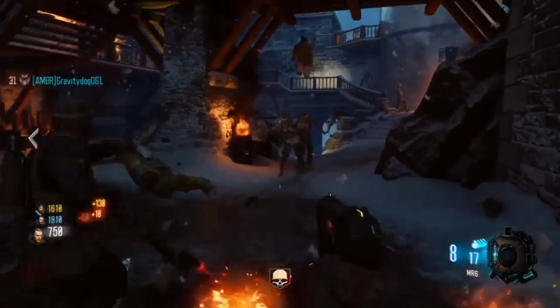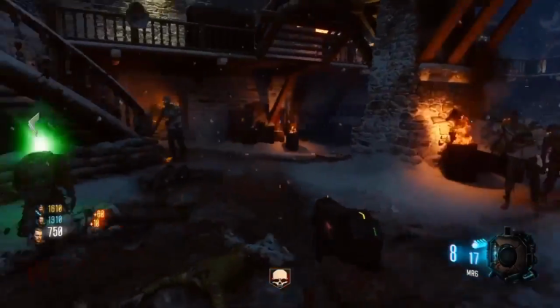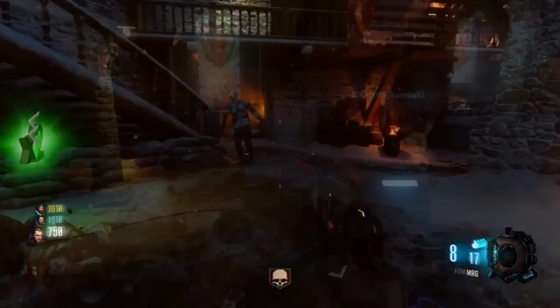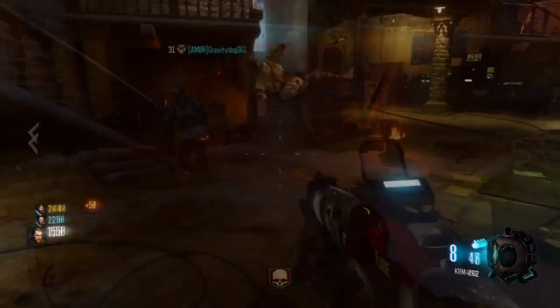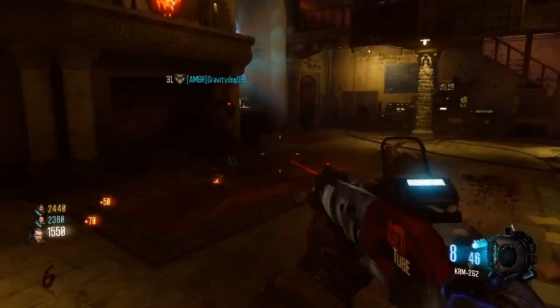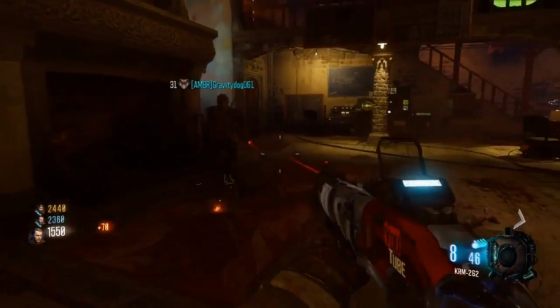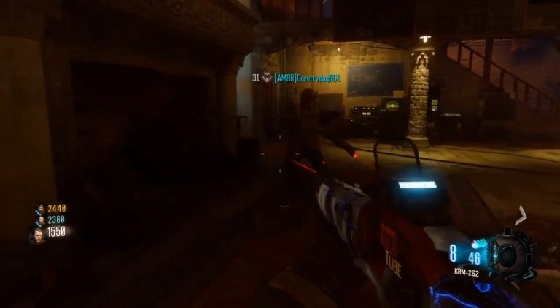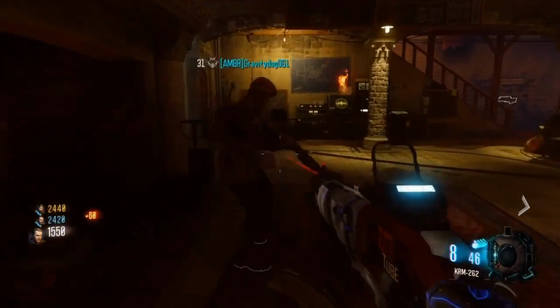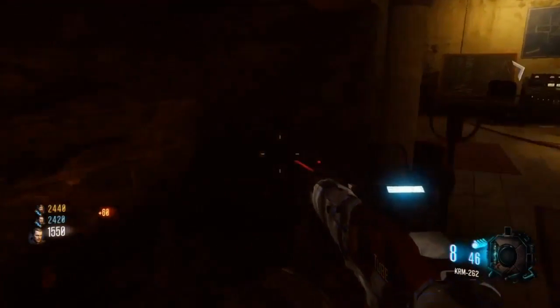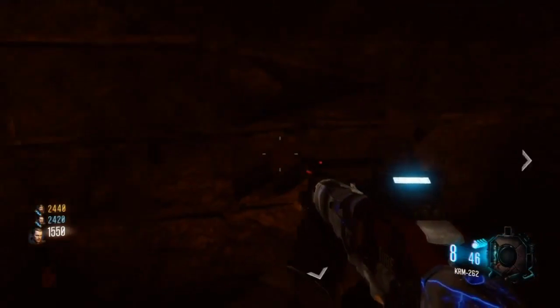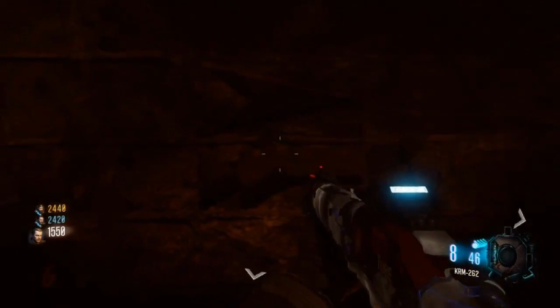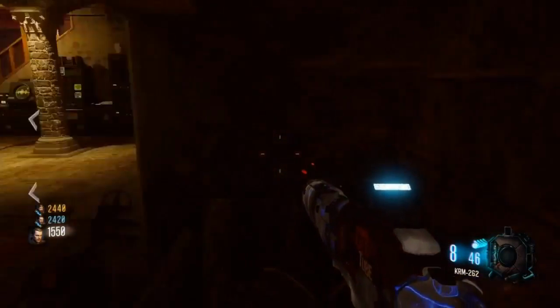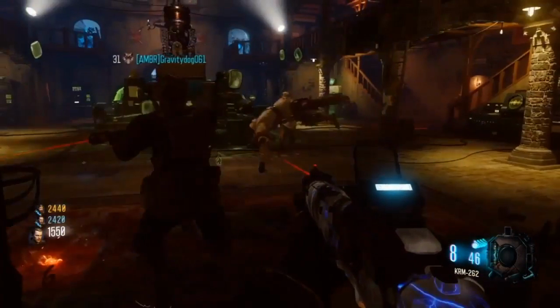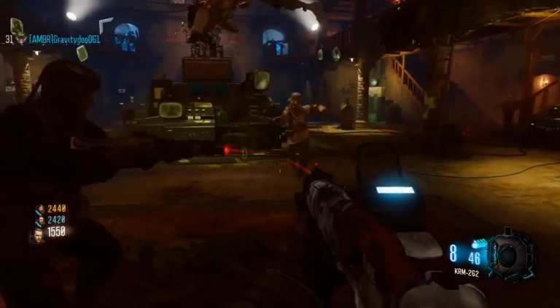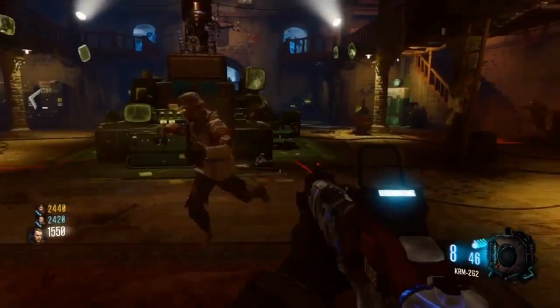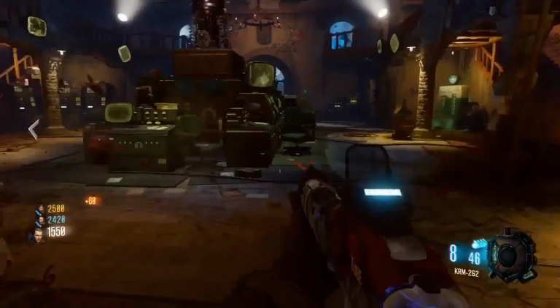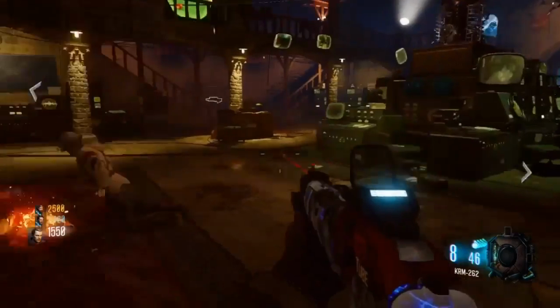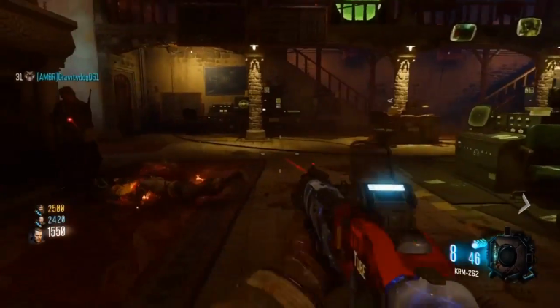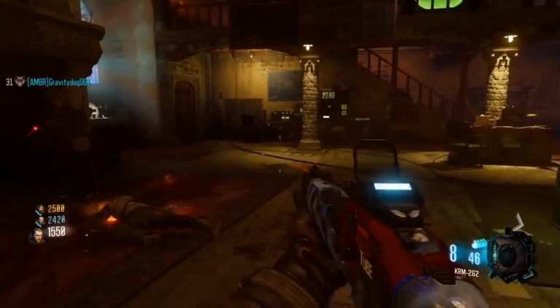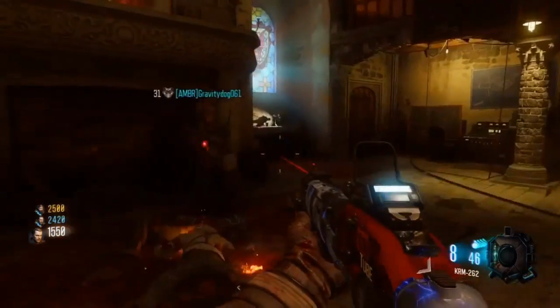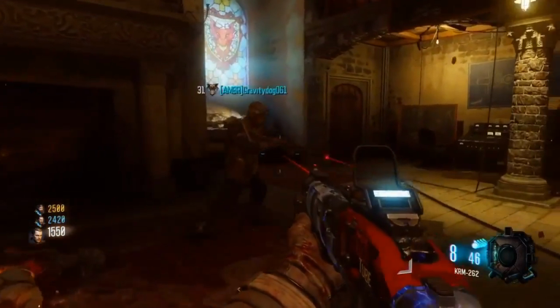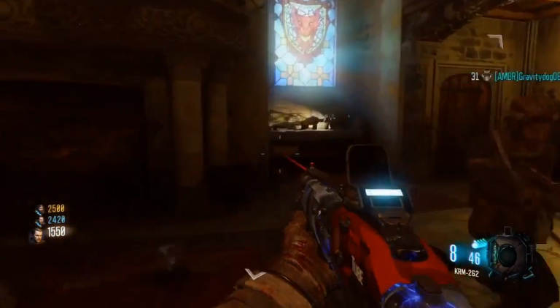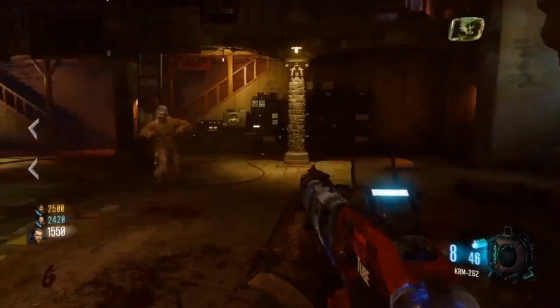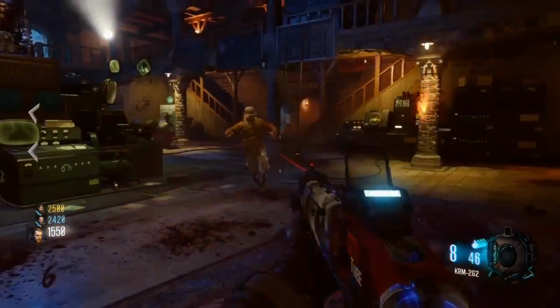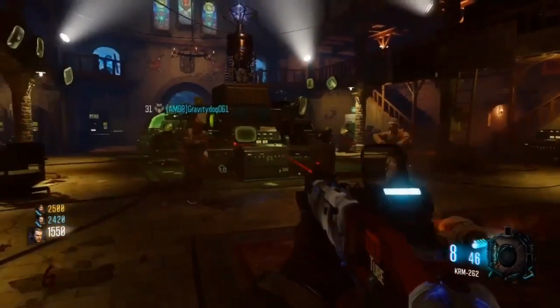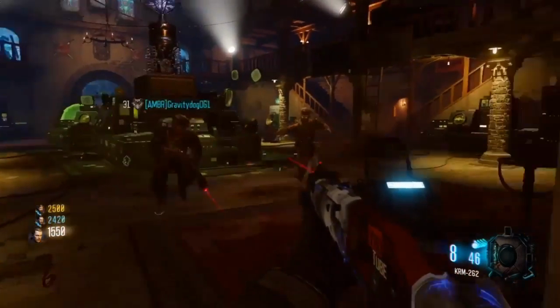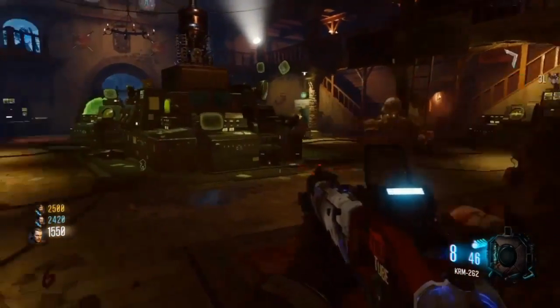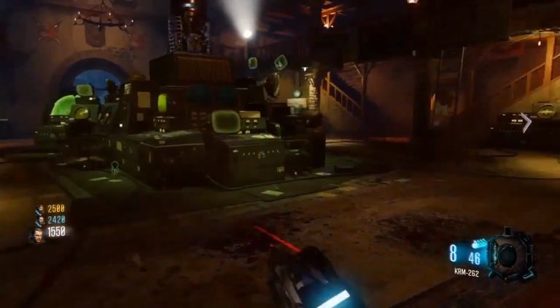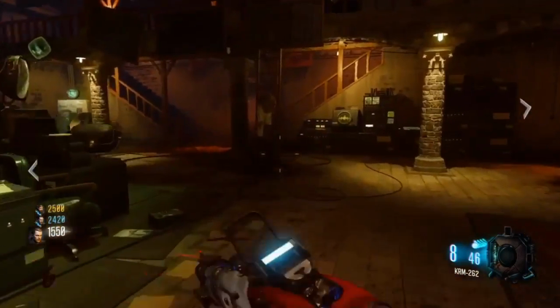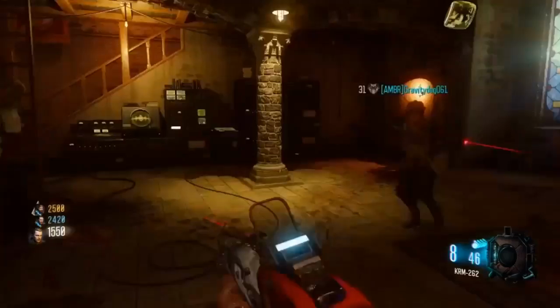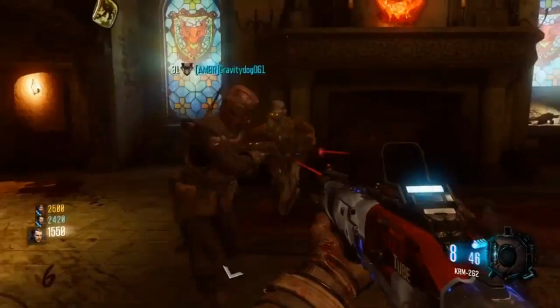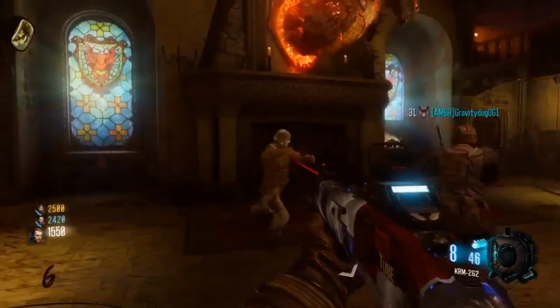In the very second area right here, you're going to come over to the Speed Cola location, which is a little bit far away from the power. Just make sure you come over here and fill up this dragon head.